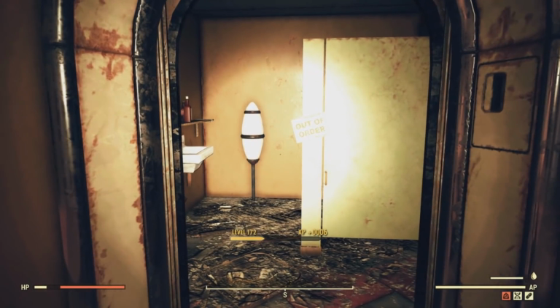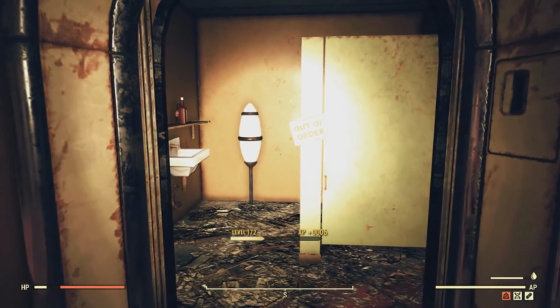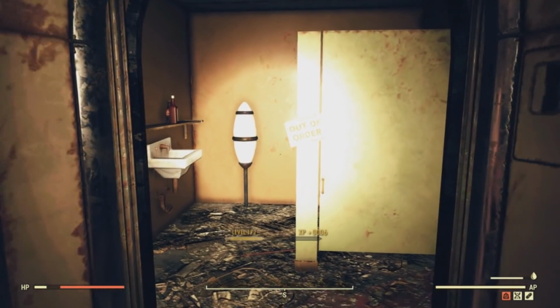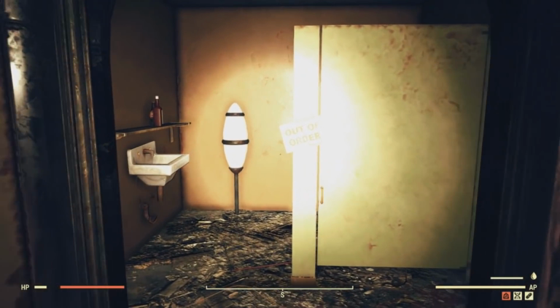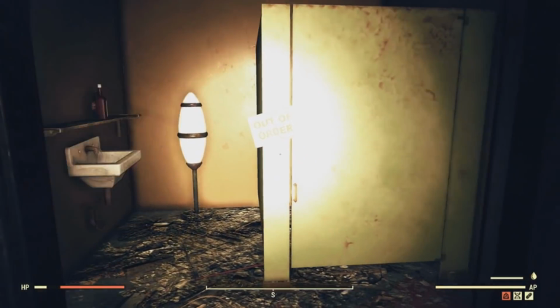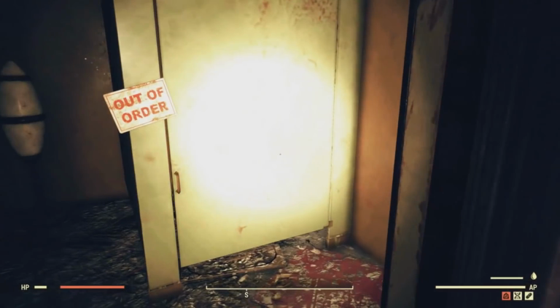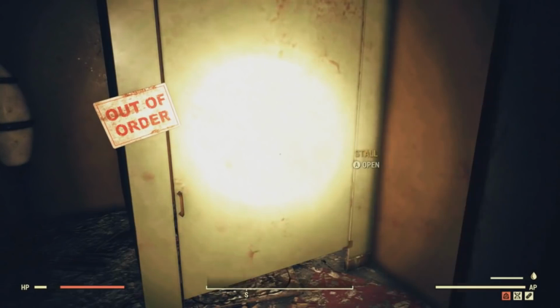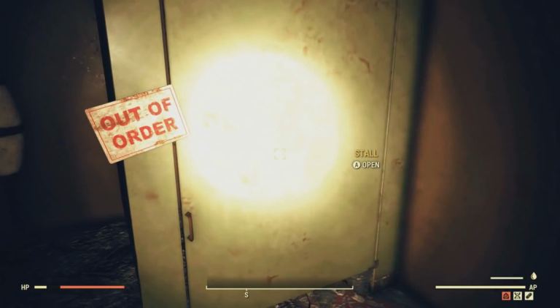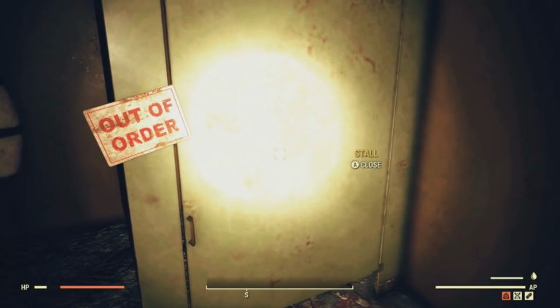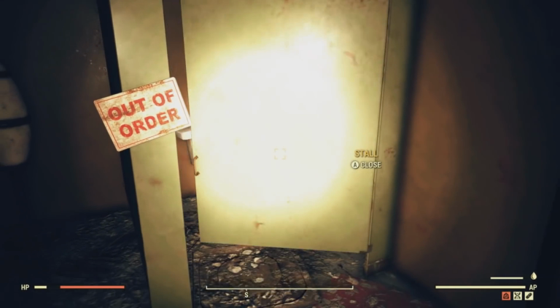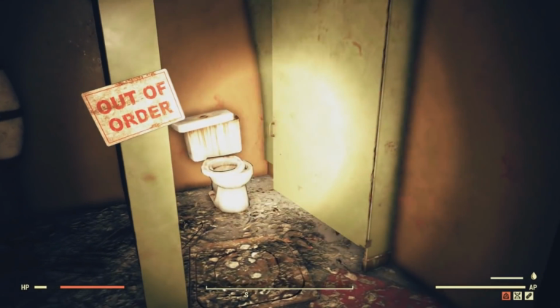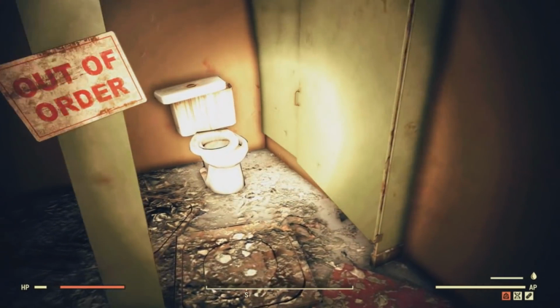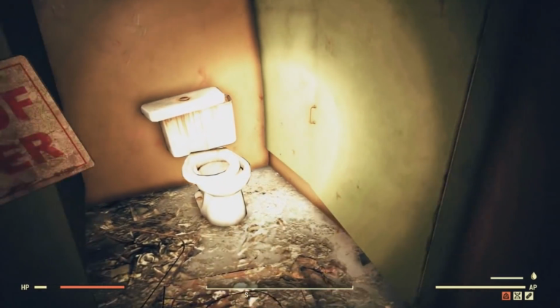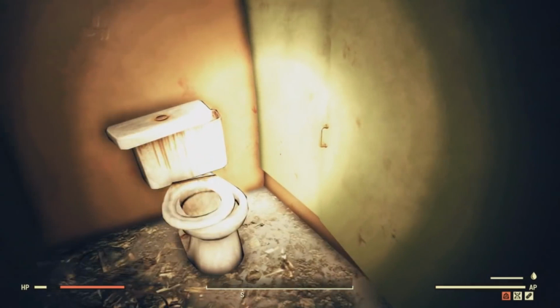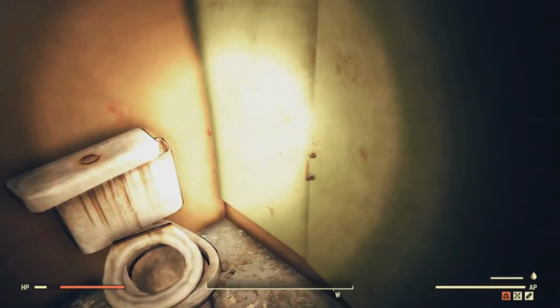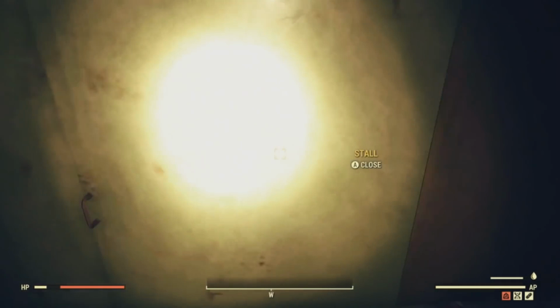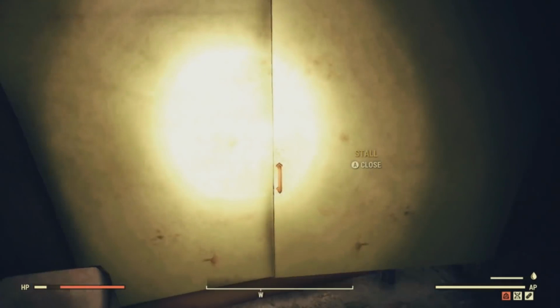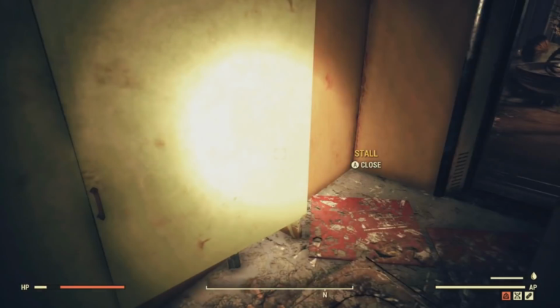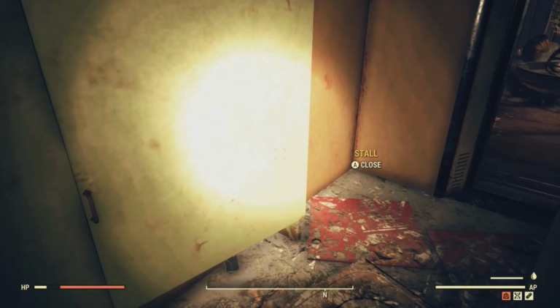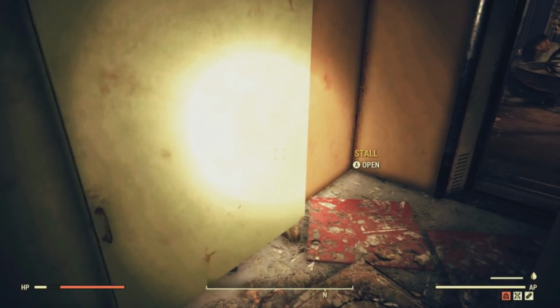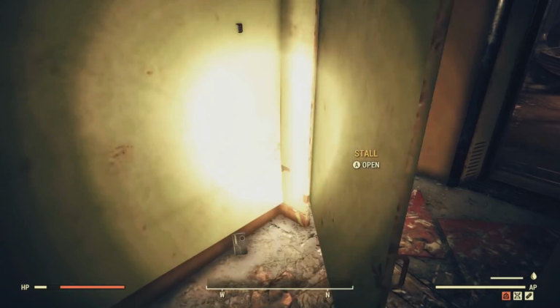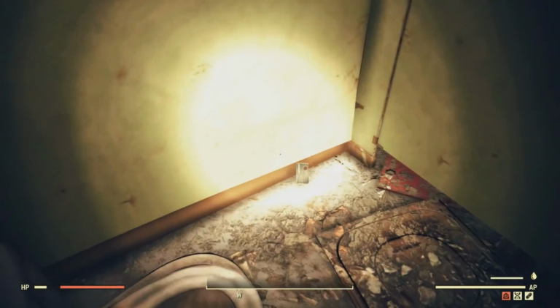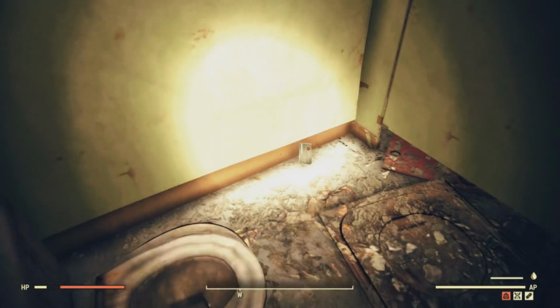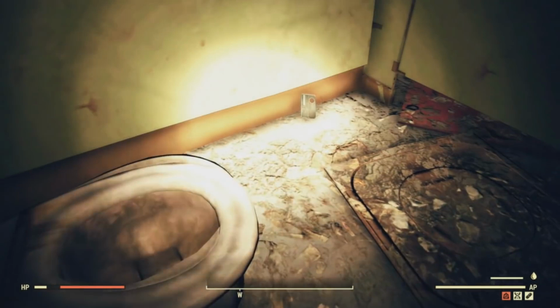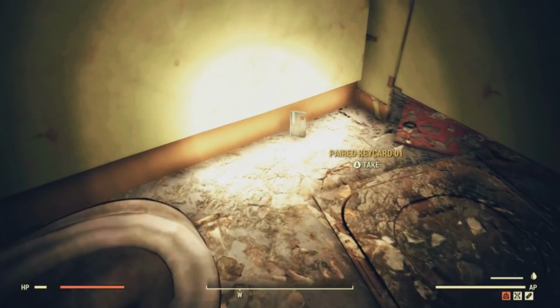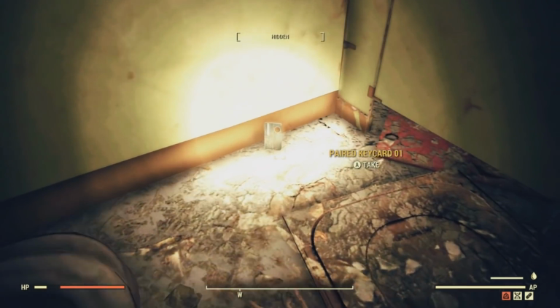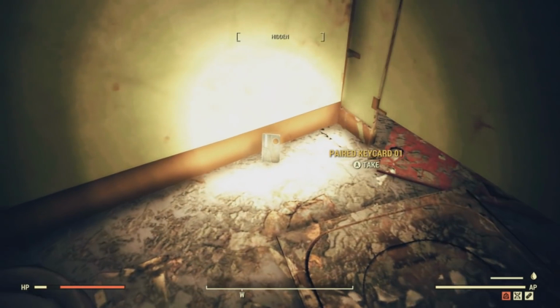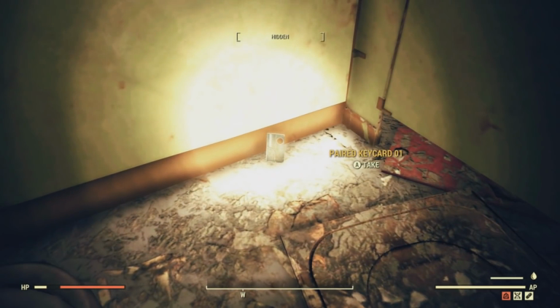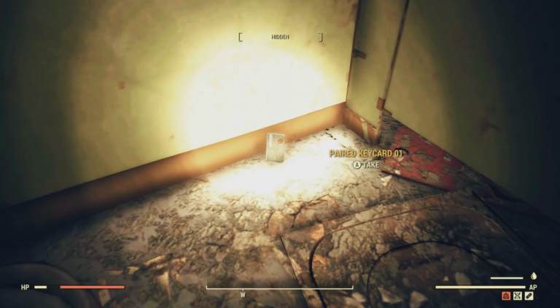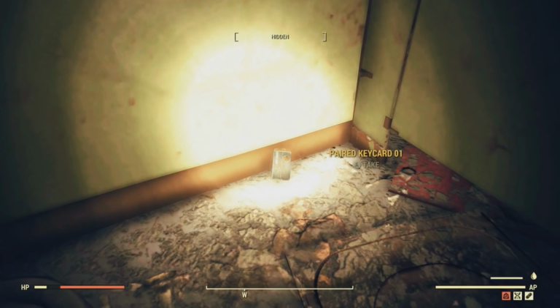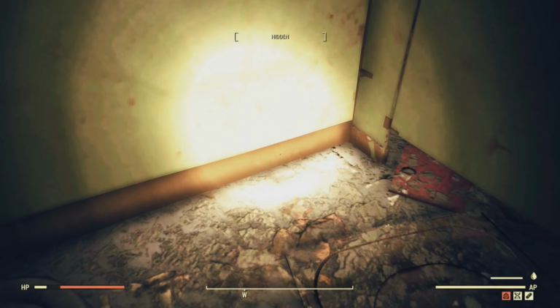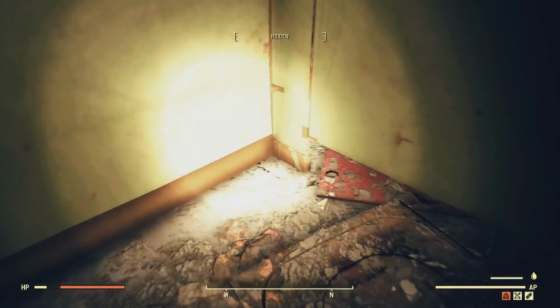Once inside, you just want to go into this stall and close the door, and the first key card should actually be right underneath where you just closed the door. This will be where the first key card is located.